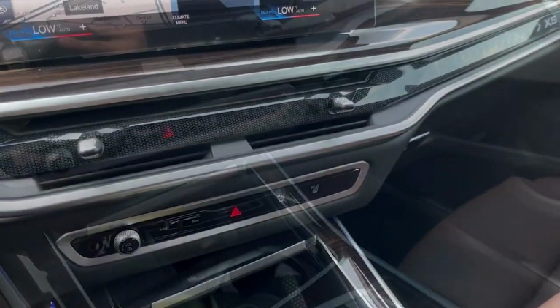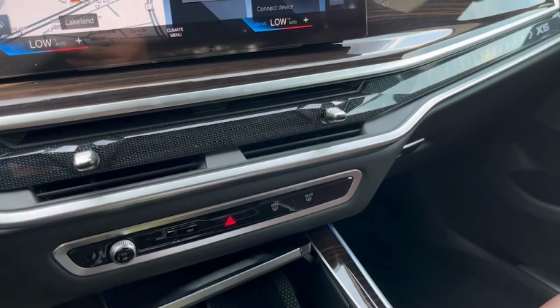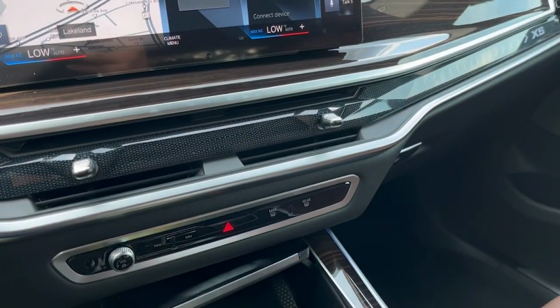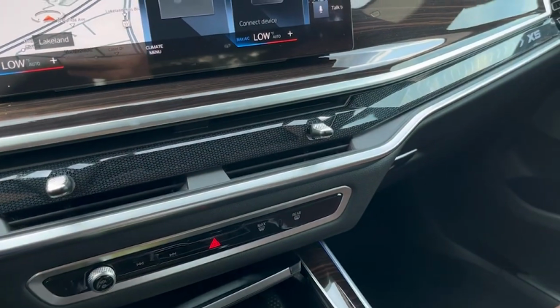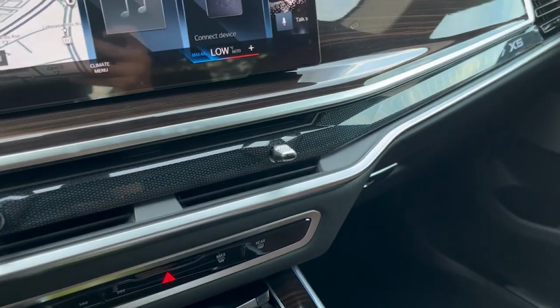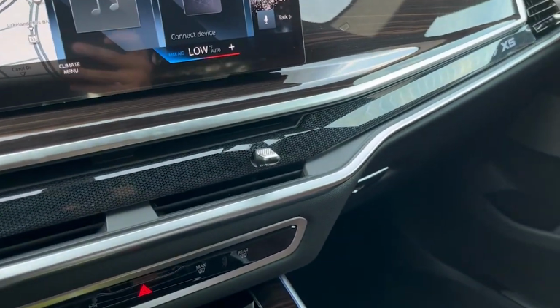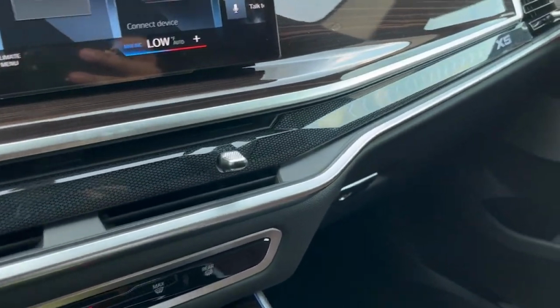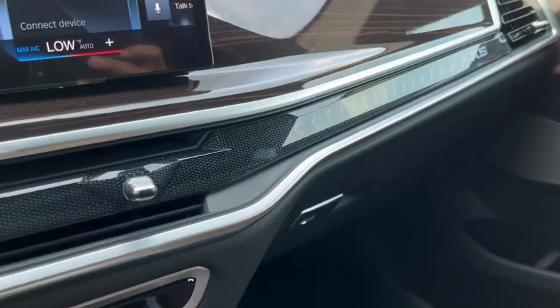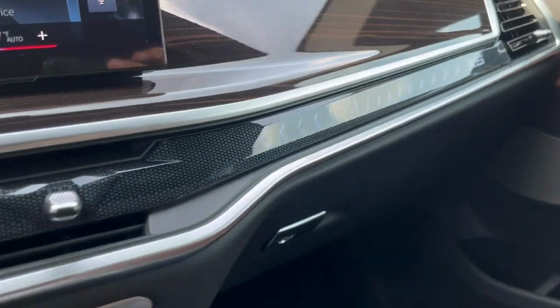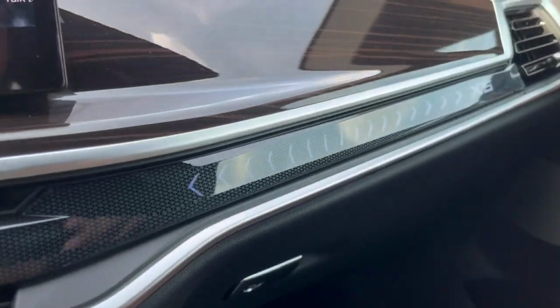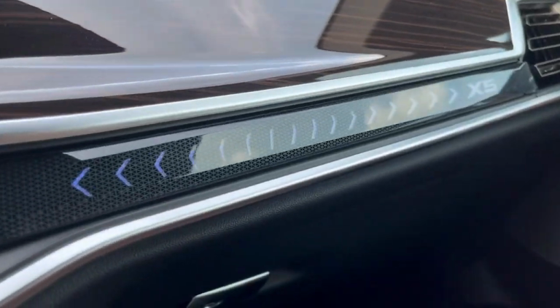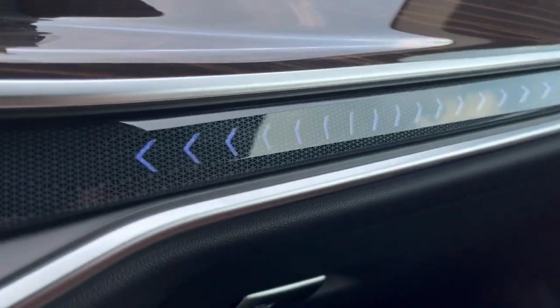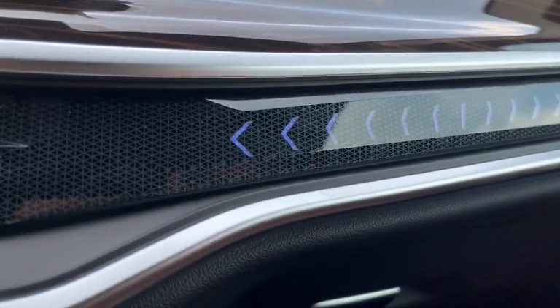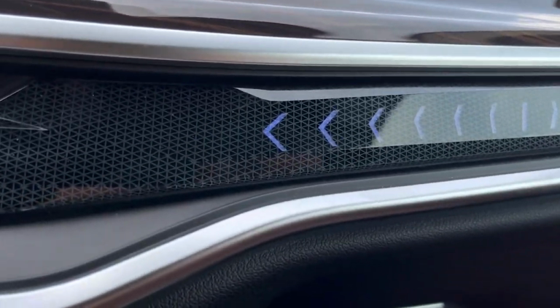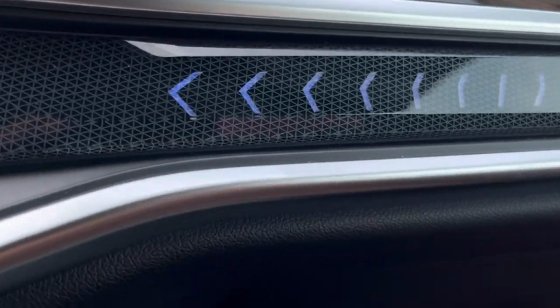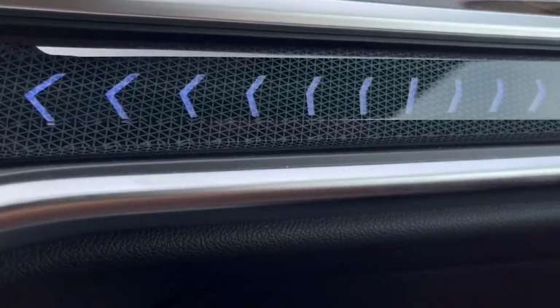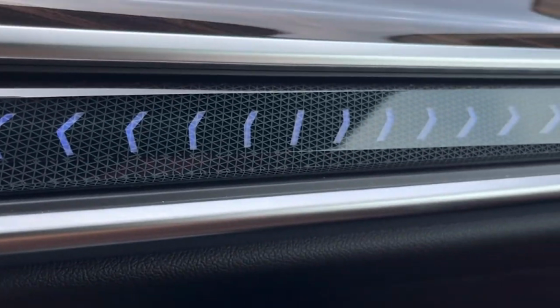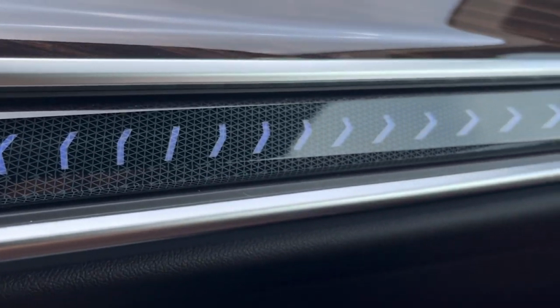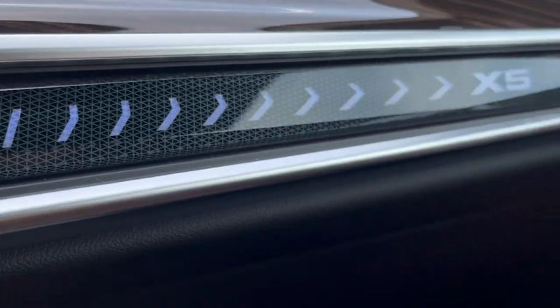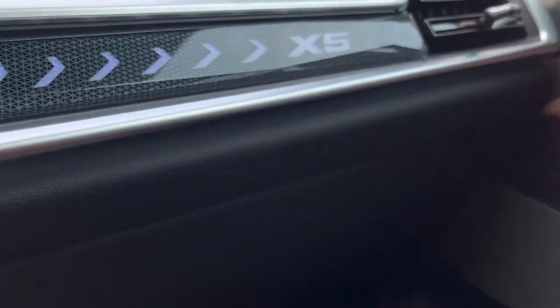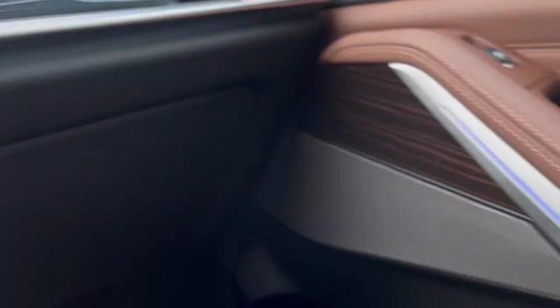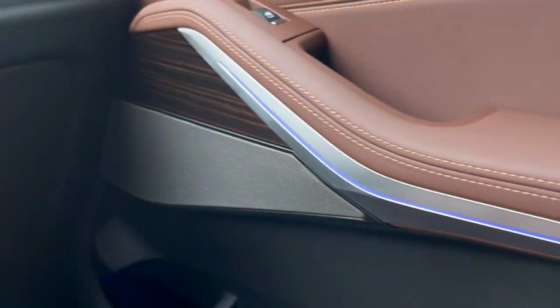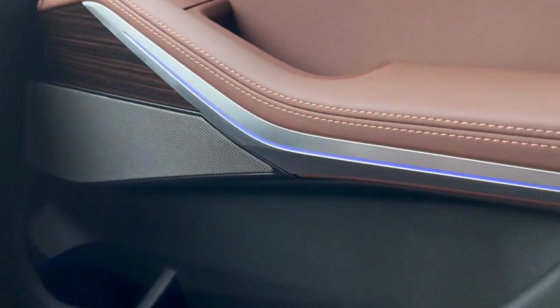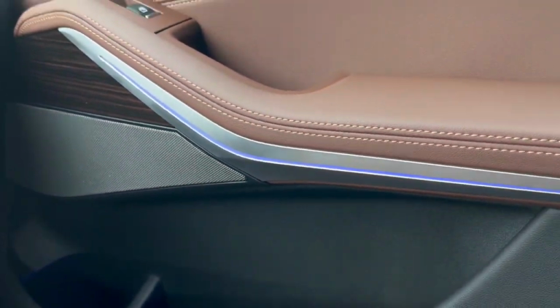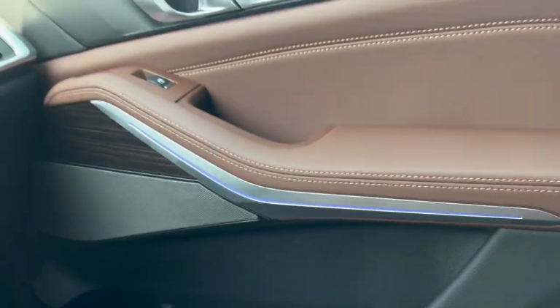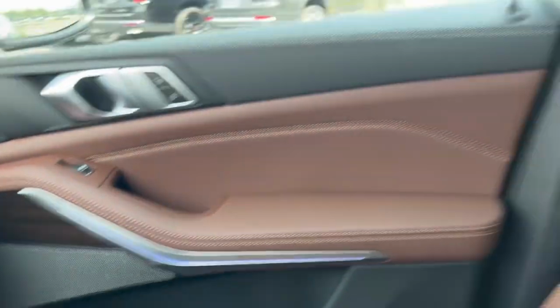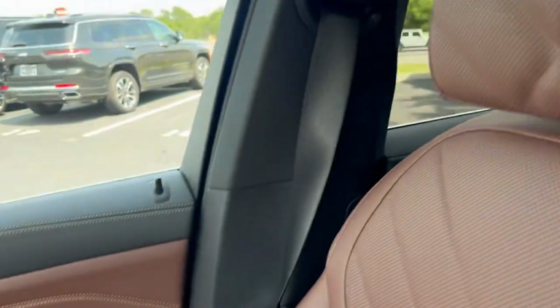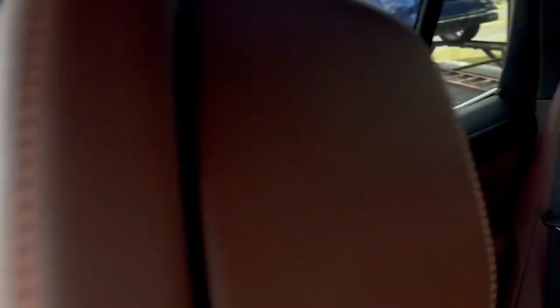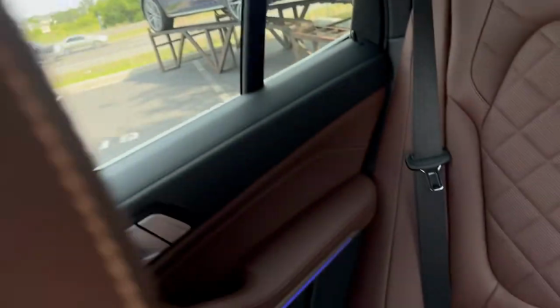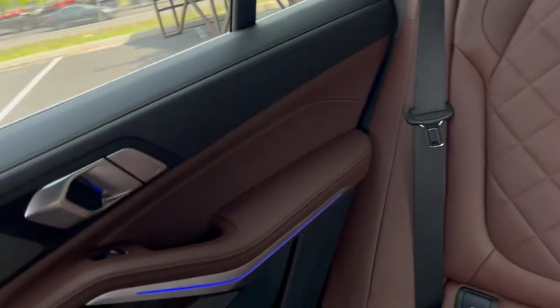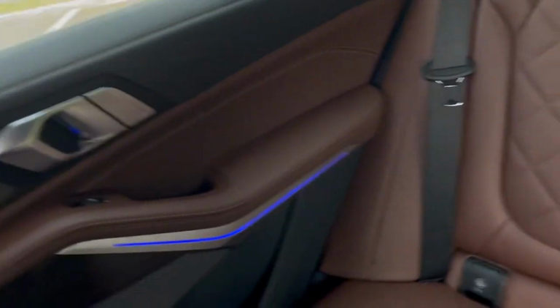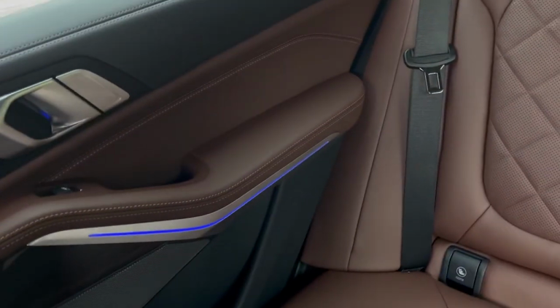Moving on from there, standard is this beautiful ambient lighting that is personalized to your liking. This flows all the way around the vehicle and all the way to the back.